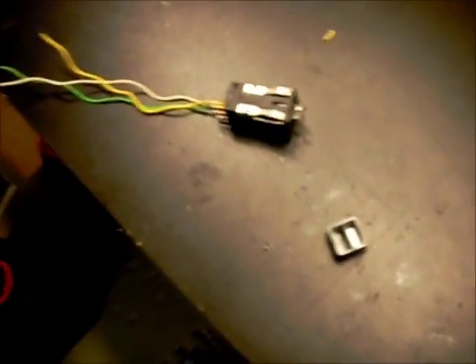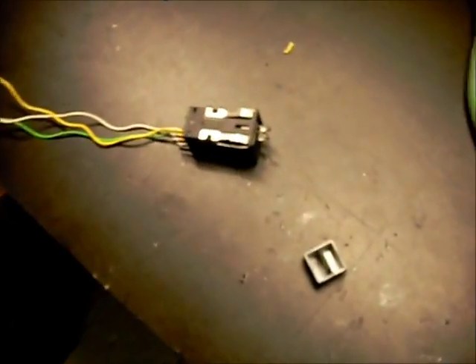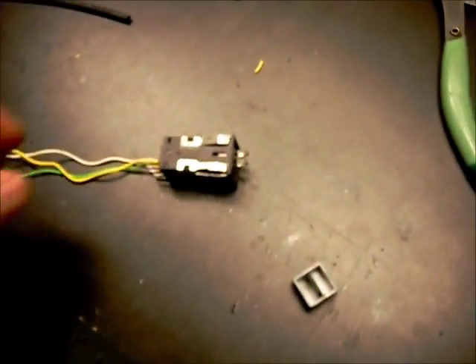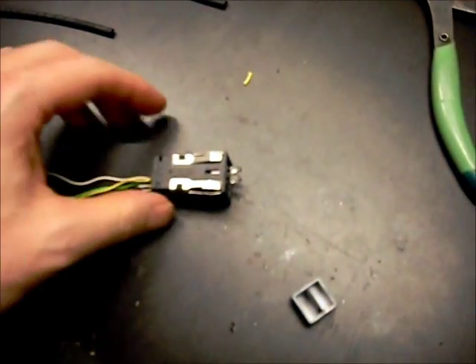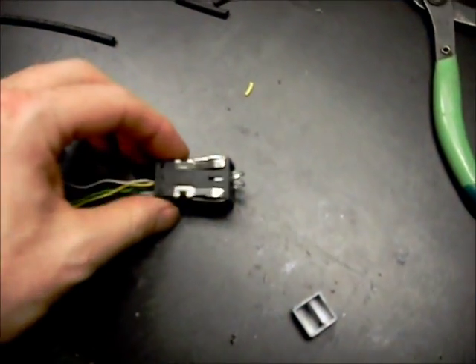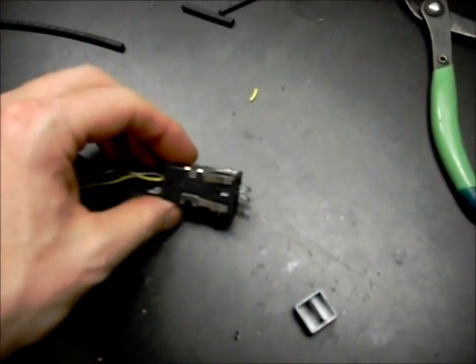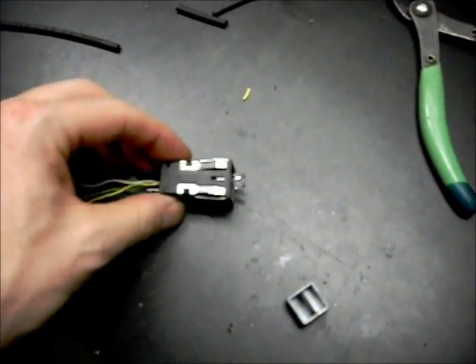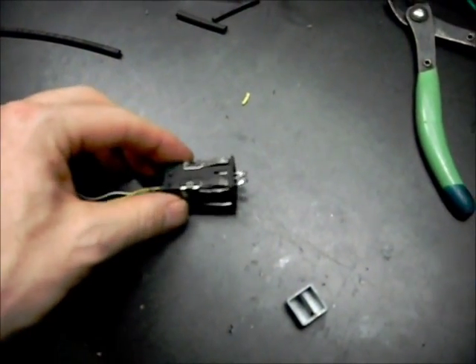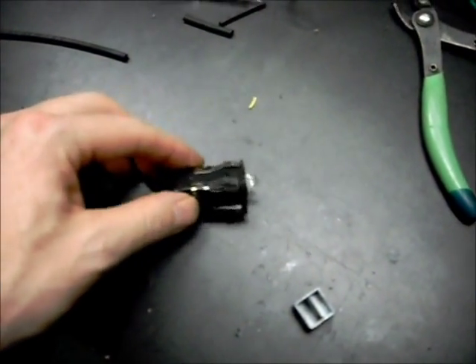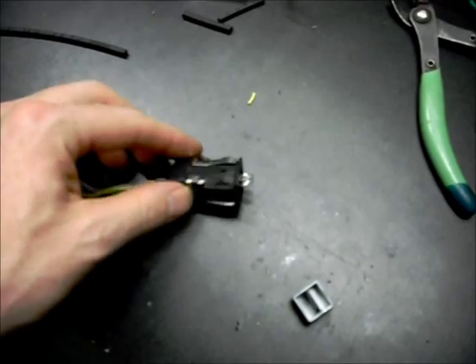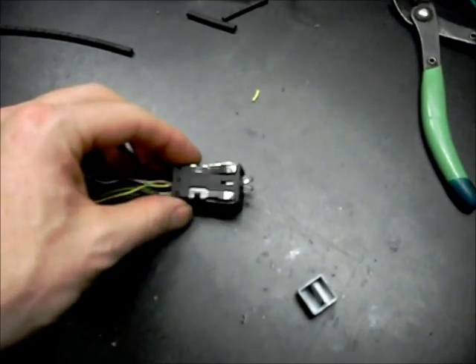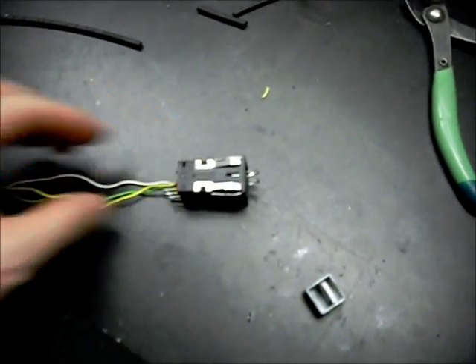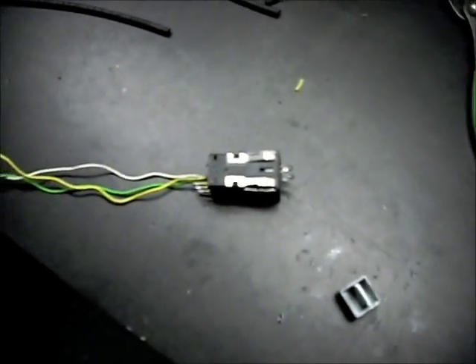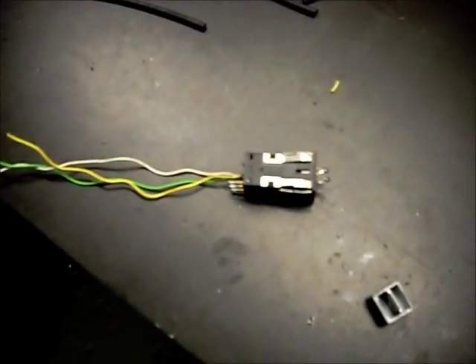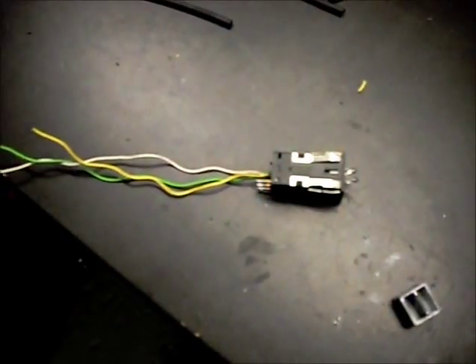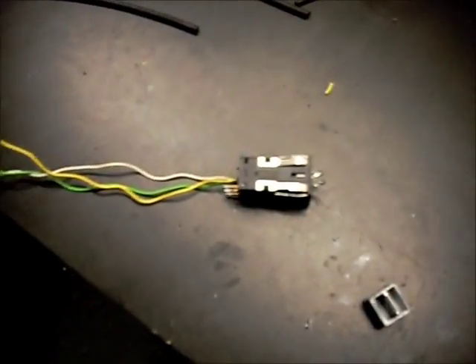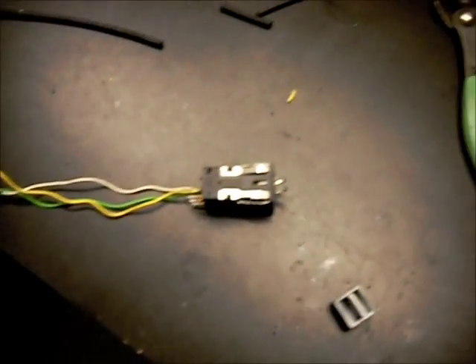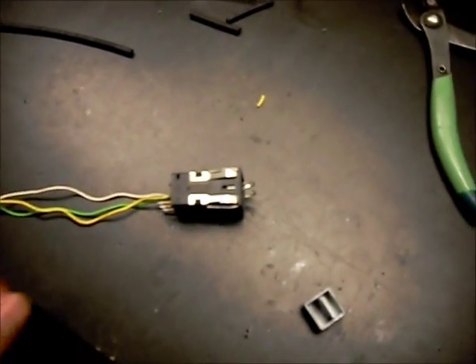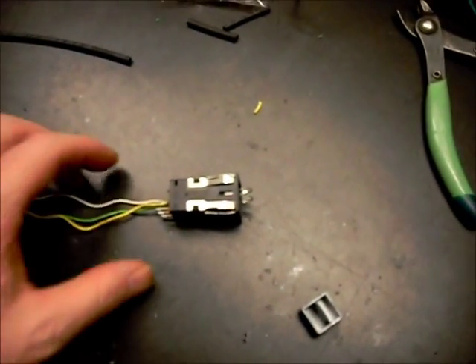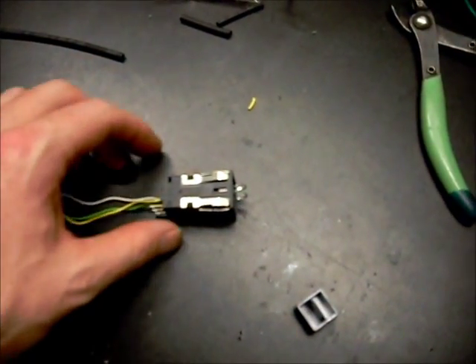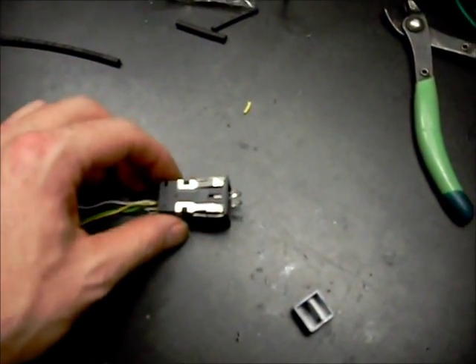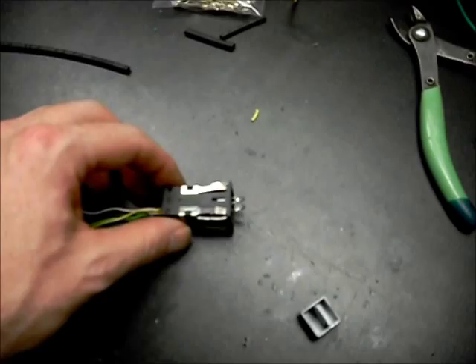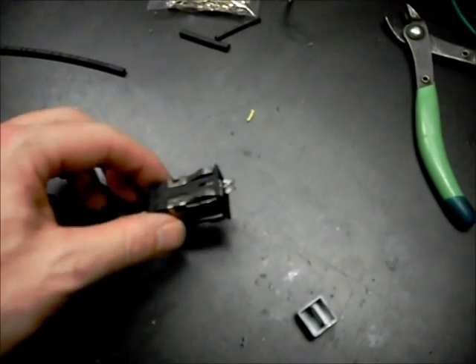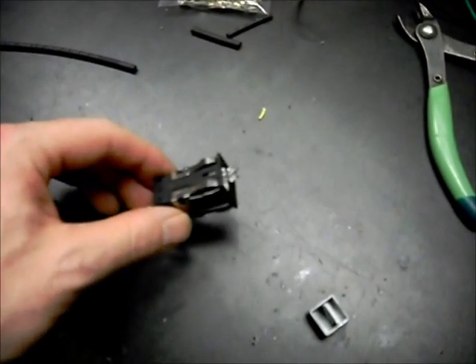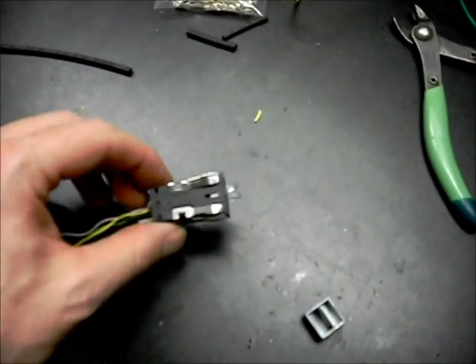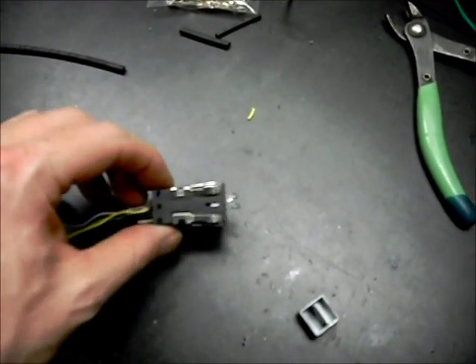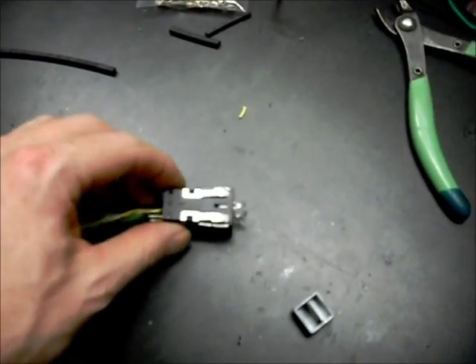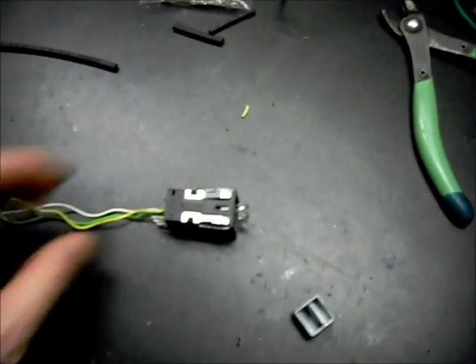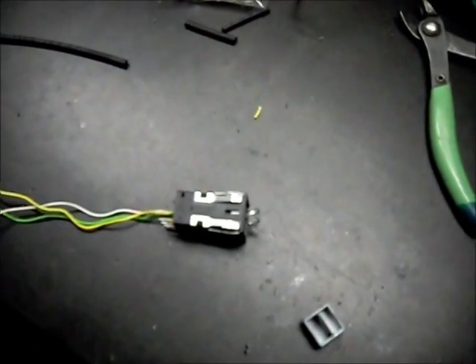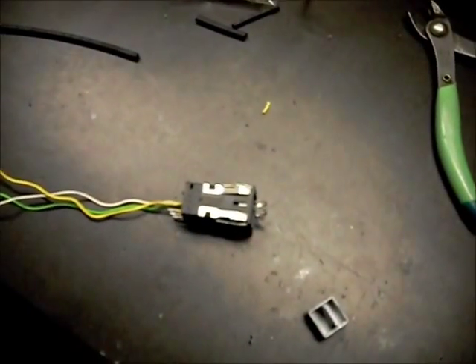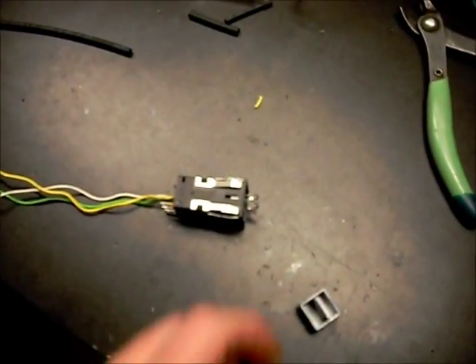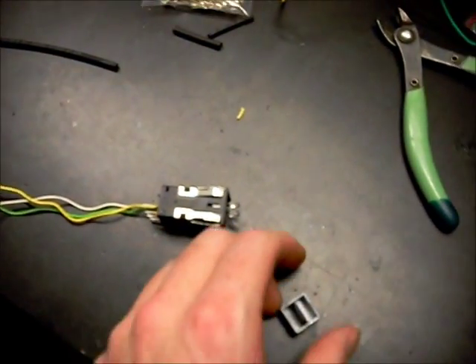Here's the LEDs set inside. Pretty straightforward. All I did was fish the wires down through. There's lots of room now that I've started carving them out a bit bigger. It just slides right down in there.